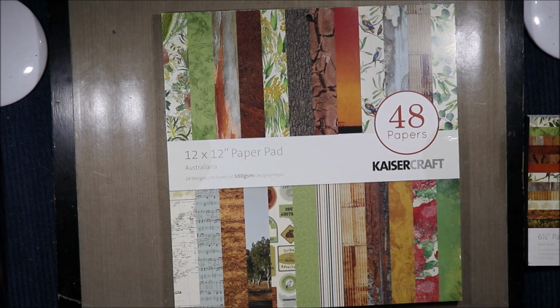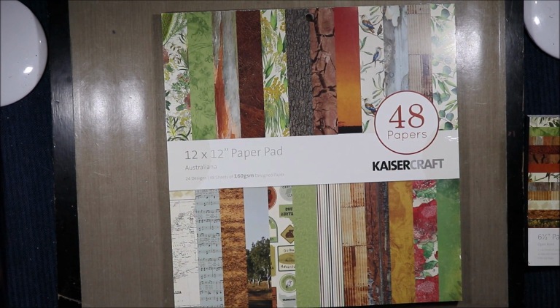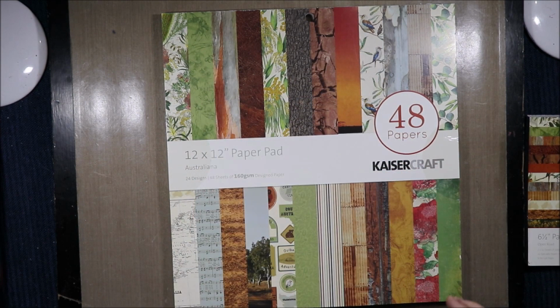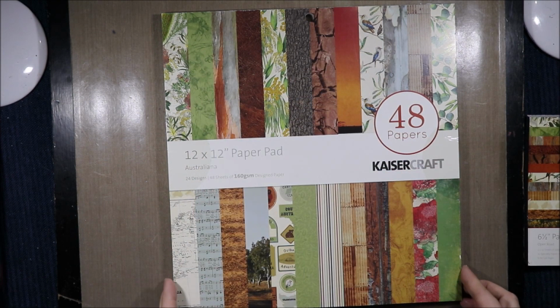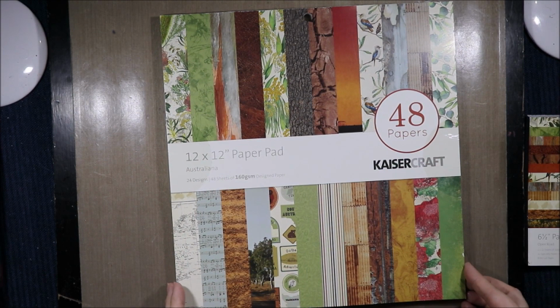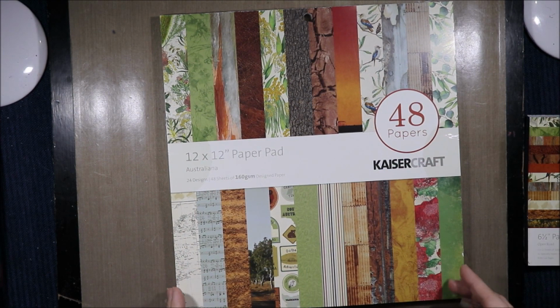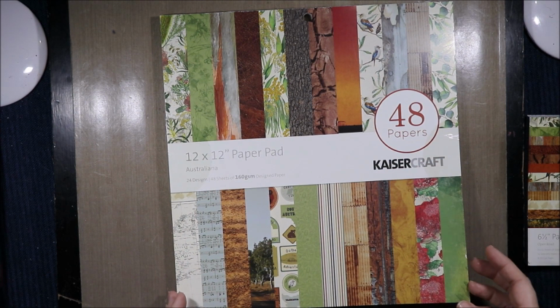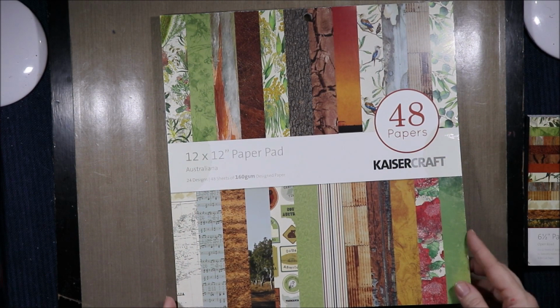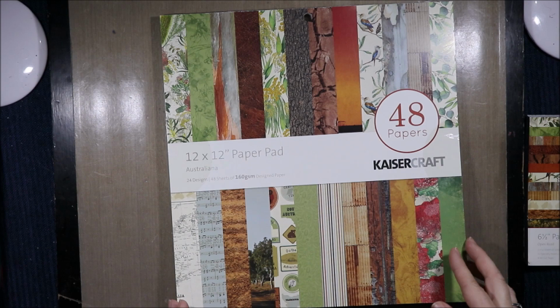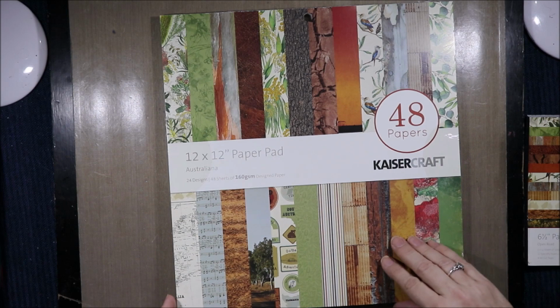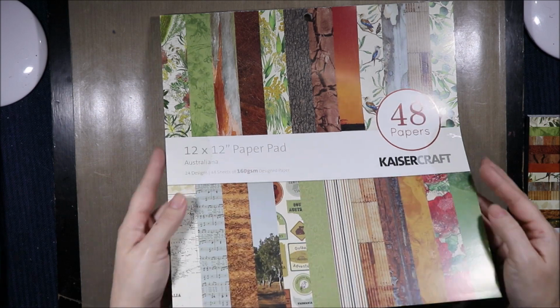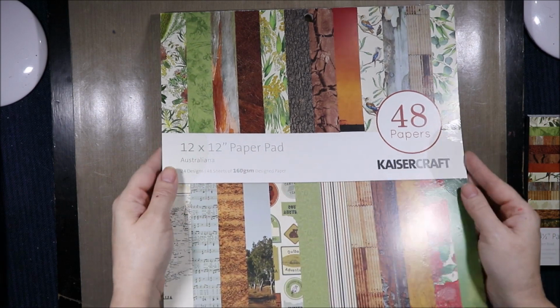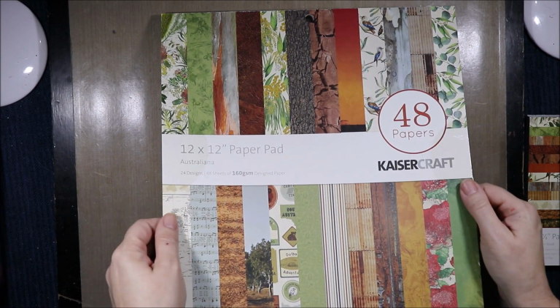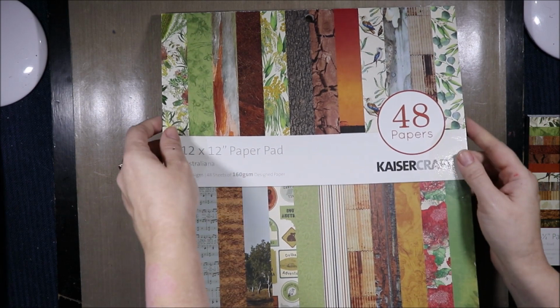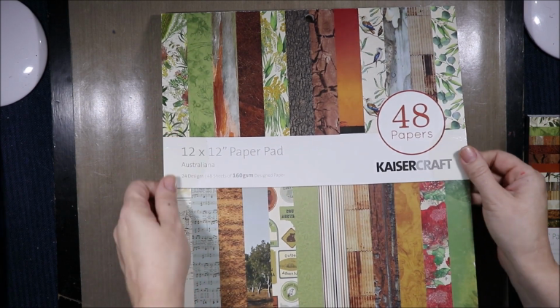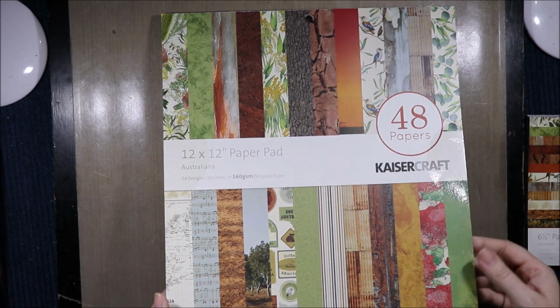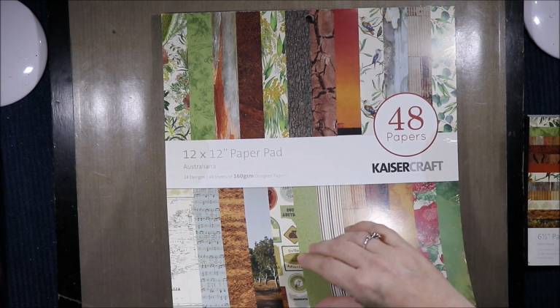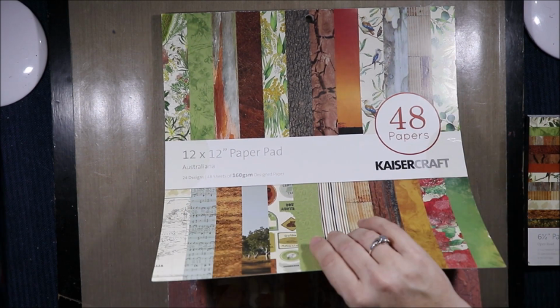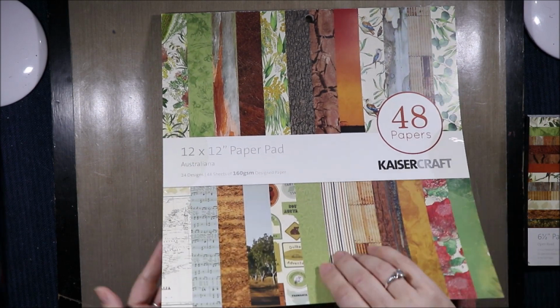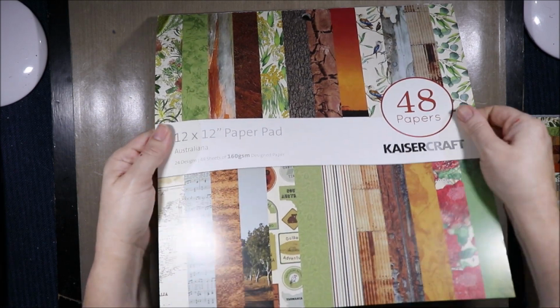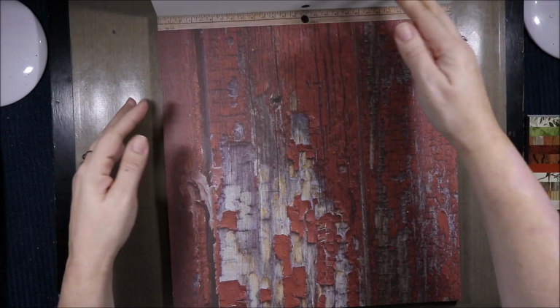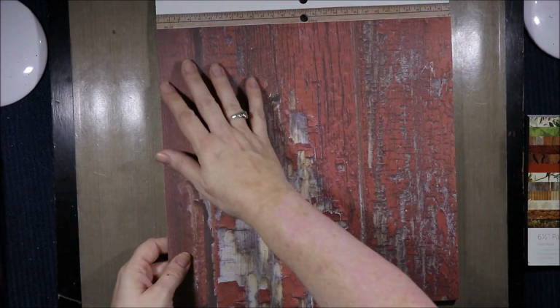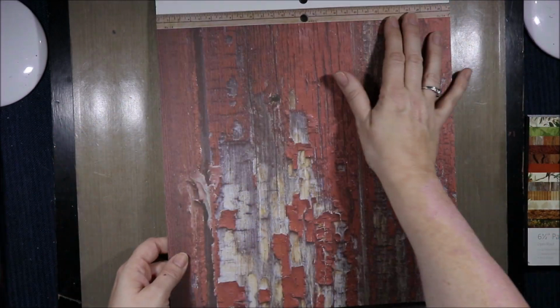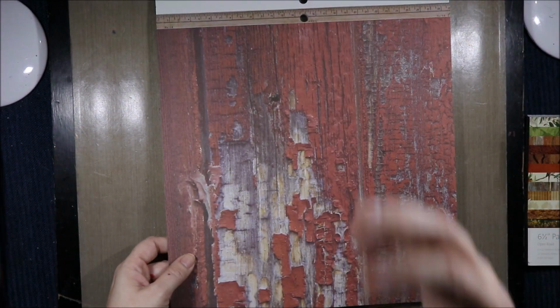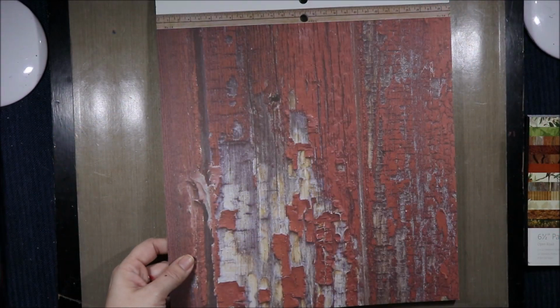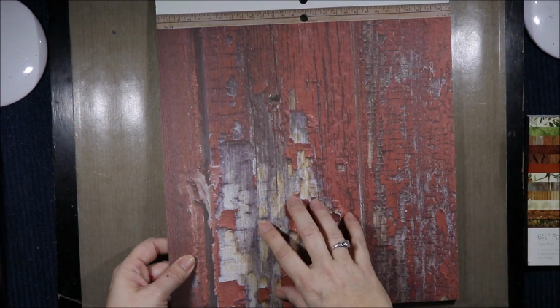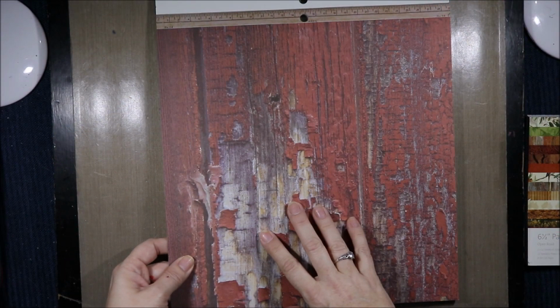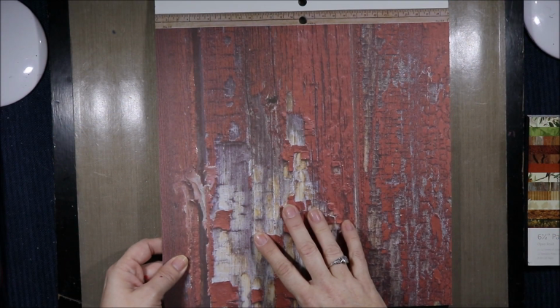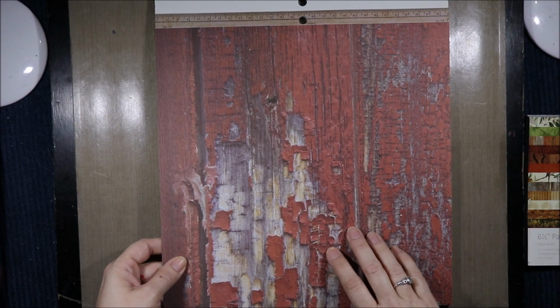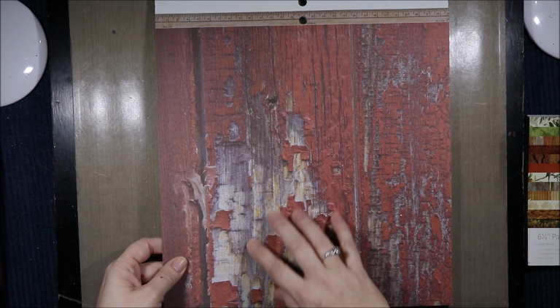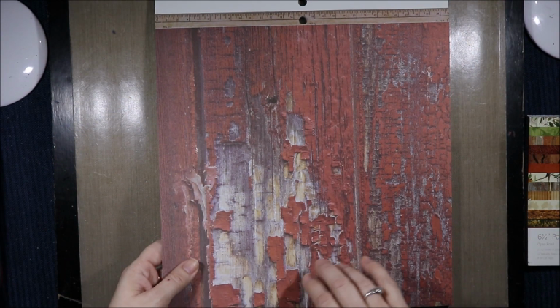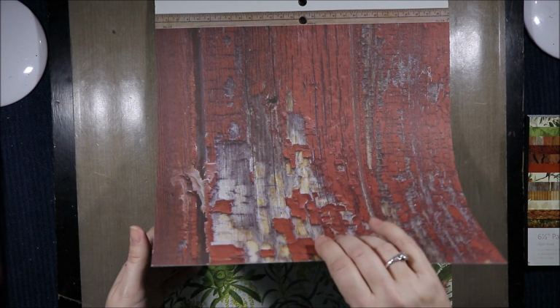I'd love to be able to get the ephemera — if I can get my hands on it I will but we'll see. So now this is the larger pad, so we'll see what the go is here. First off we have a ruler at the top and then we have some painted fence that's peeling.